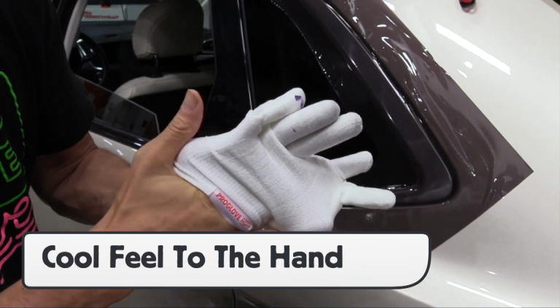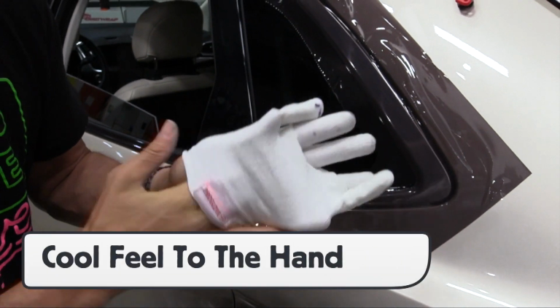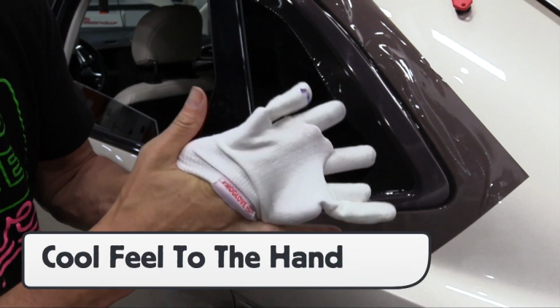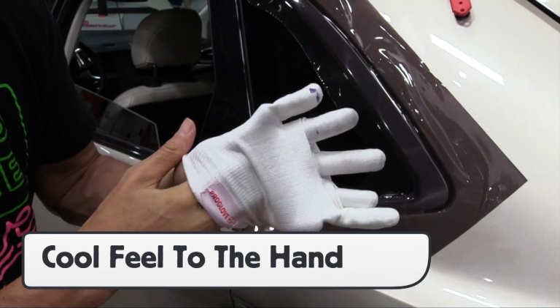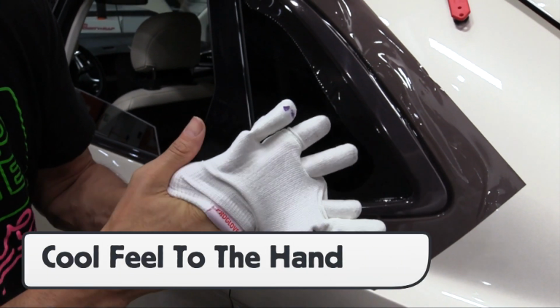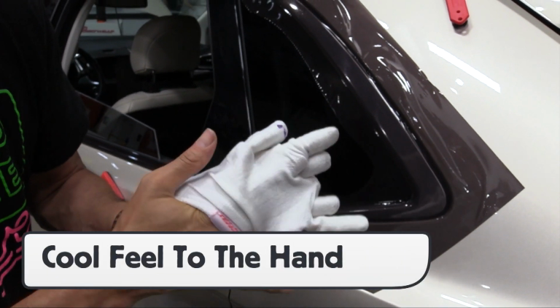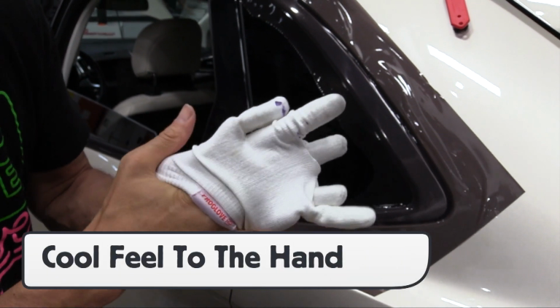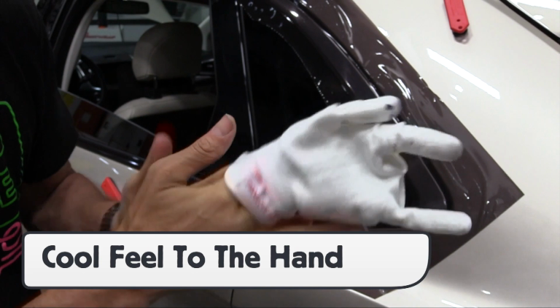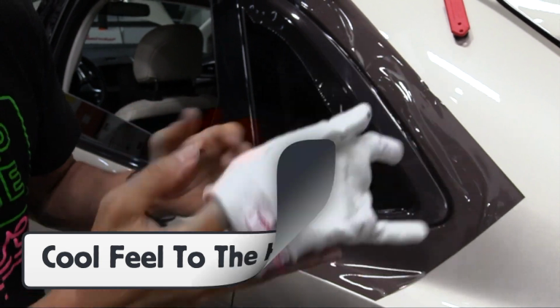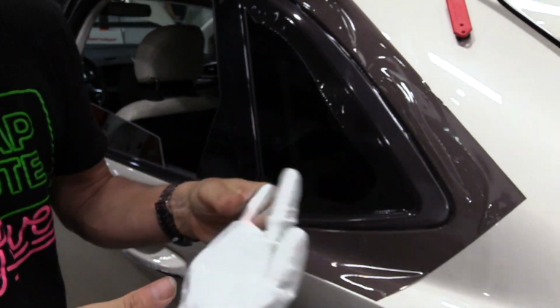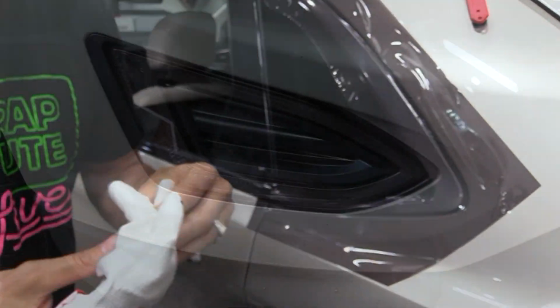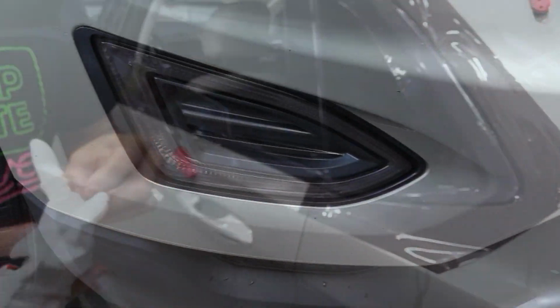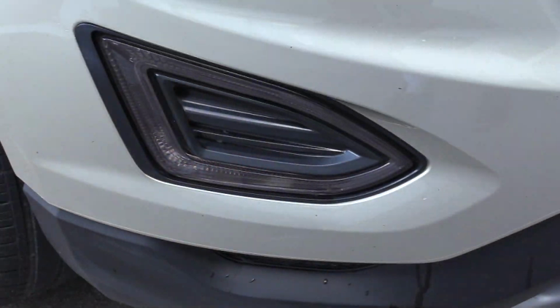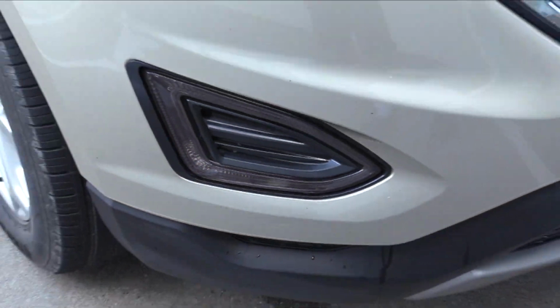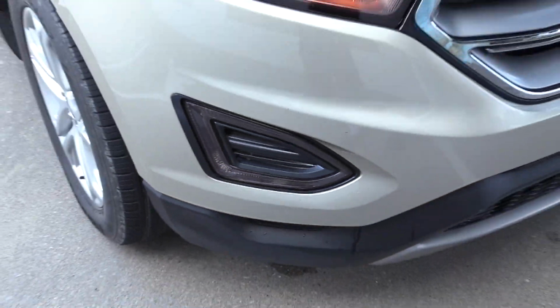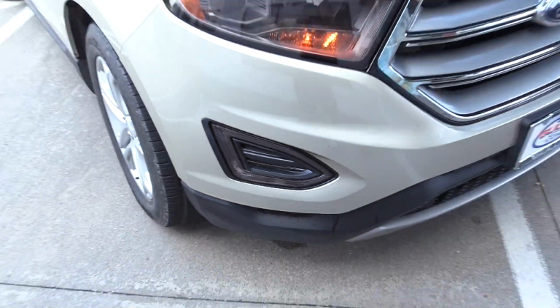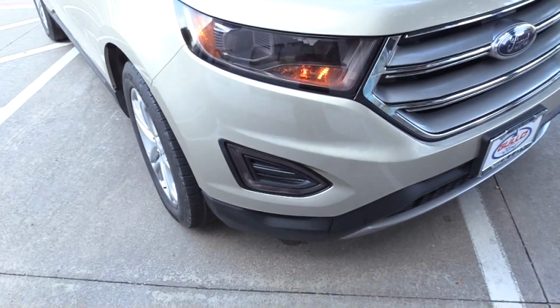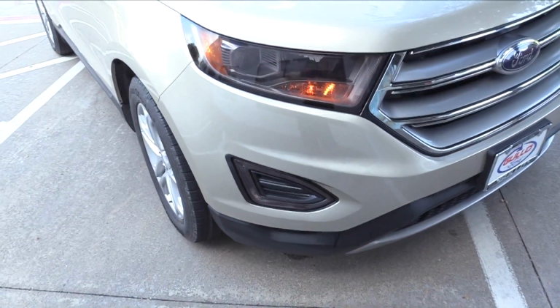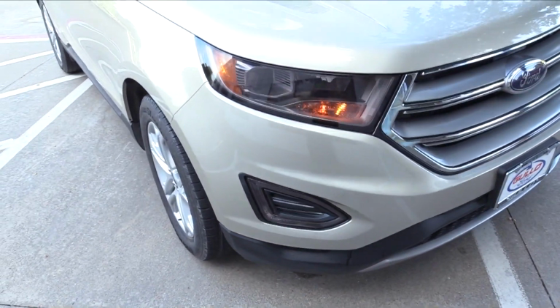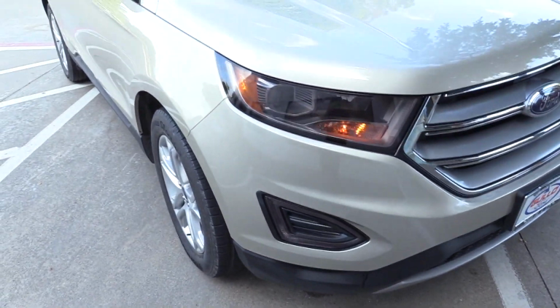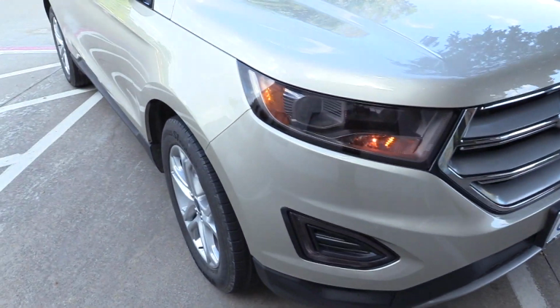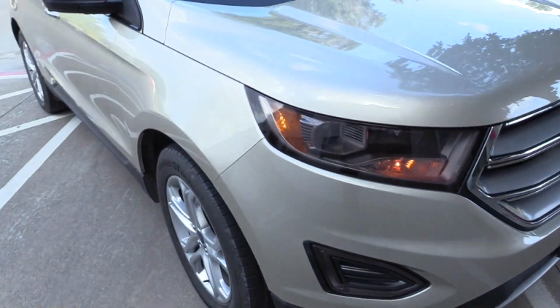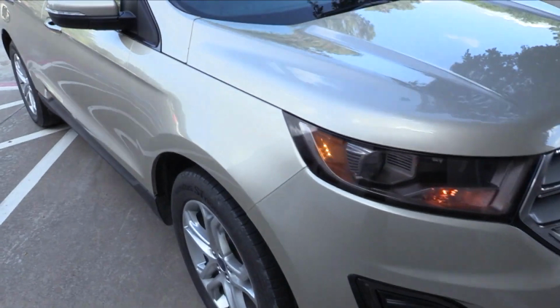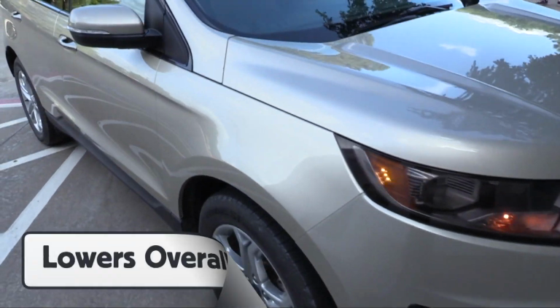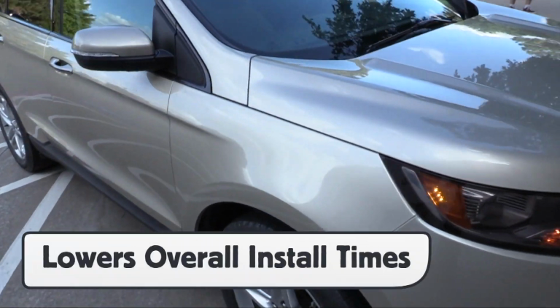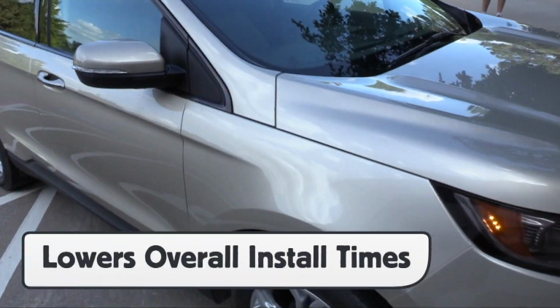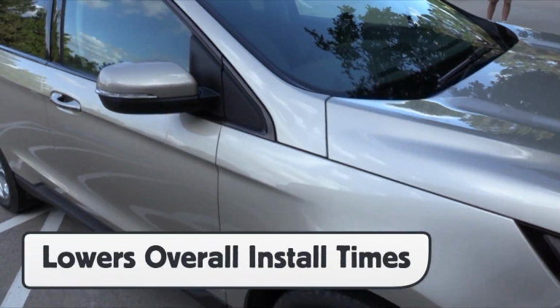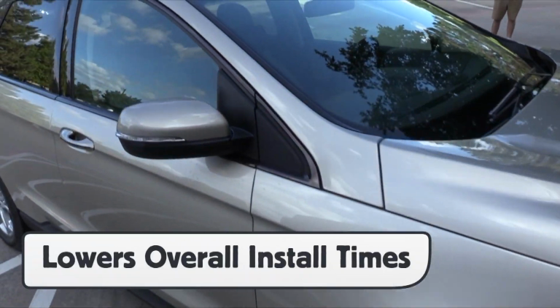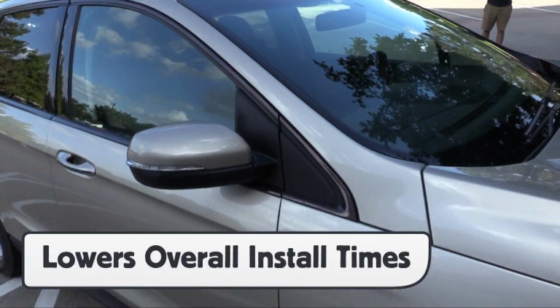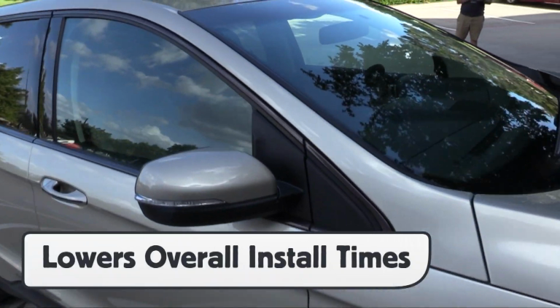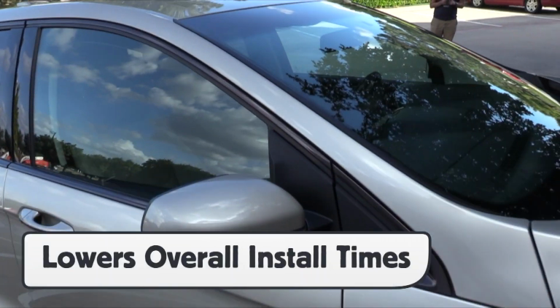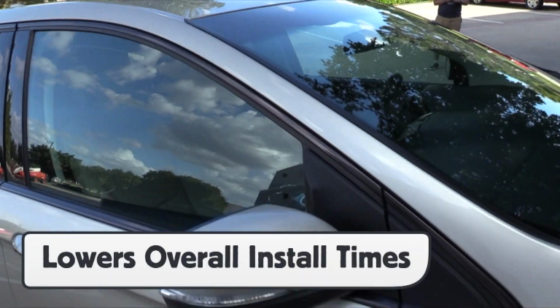The fabric also has a cold feel on the hand, which adds extra comfort on hot days. The final result of a light and chrome install using the Pro Glove means that no soap and water was used. This saves time during the prep,